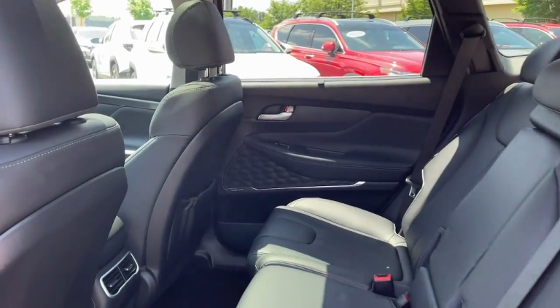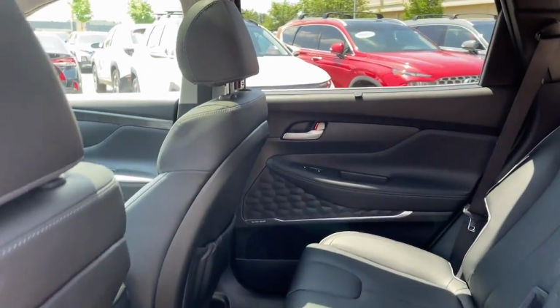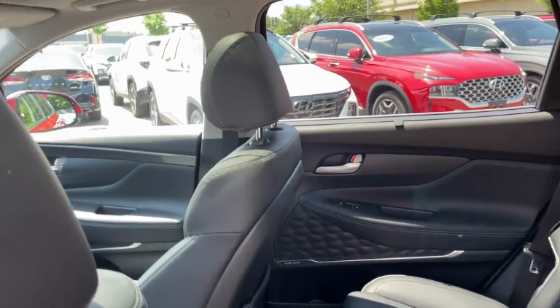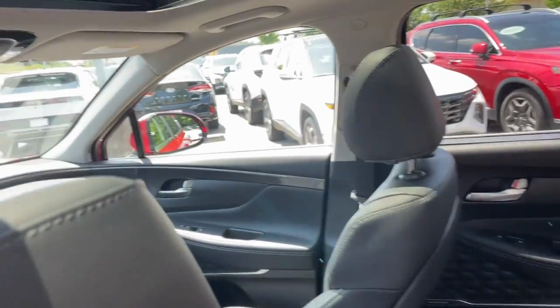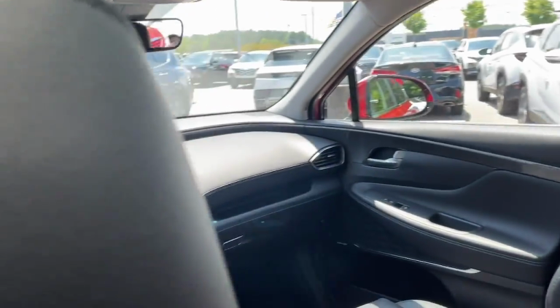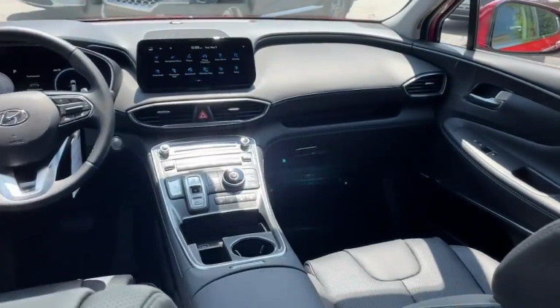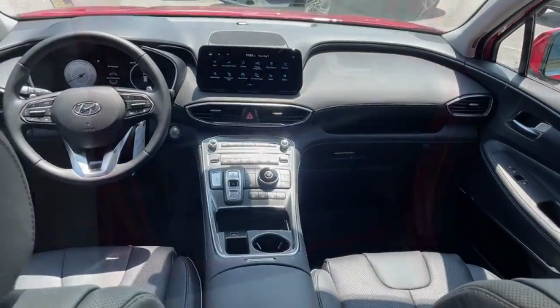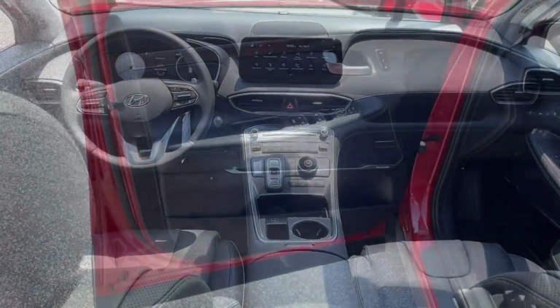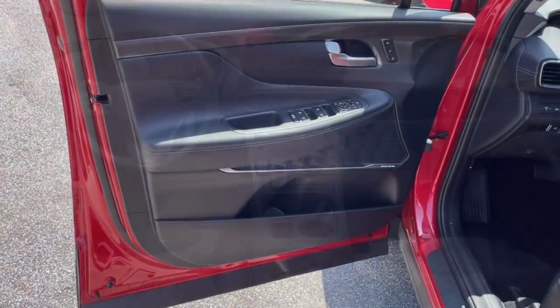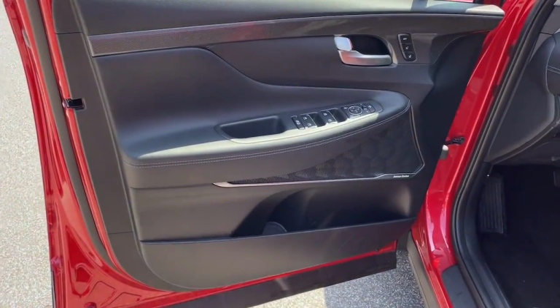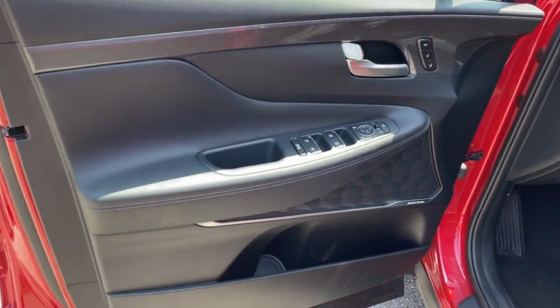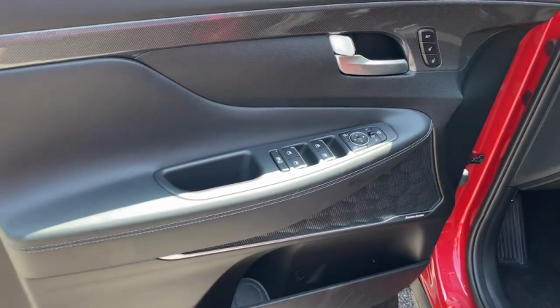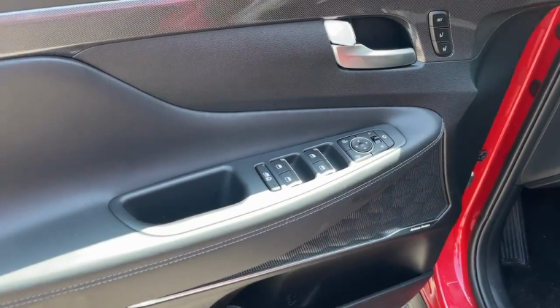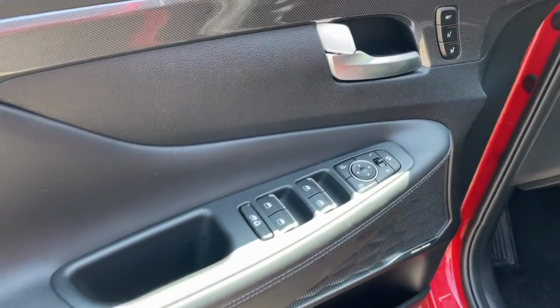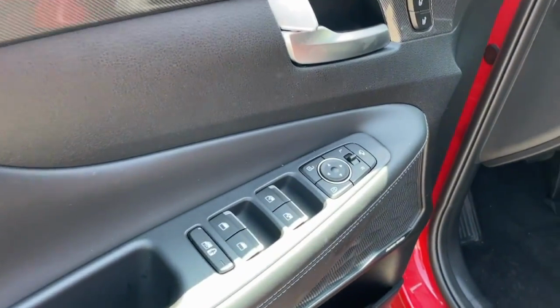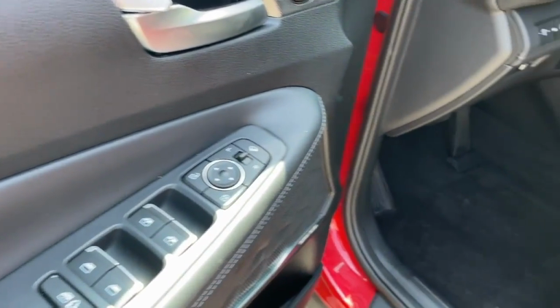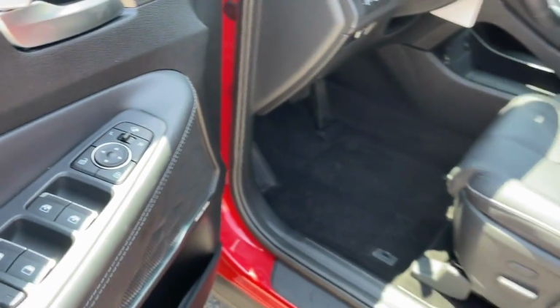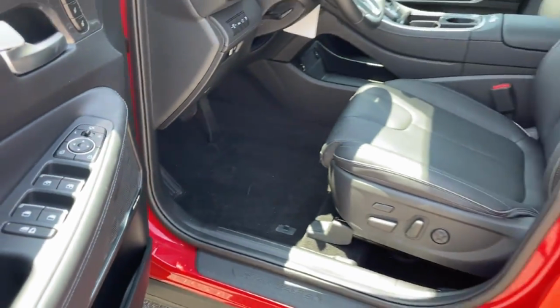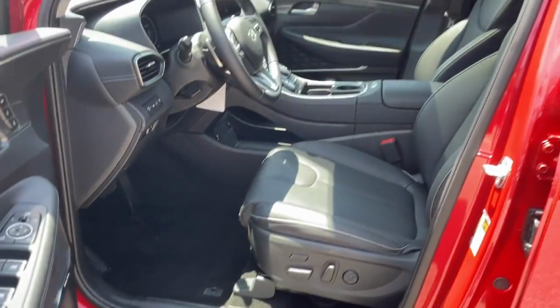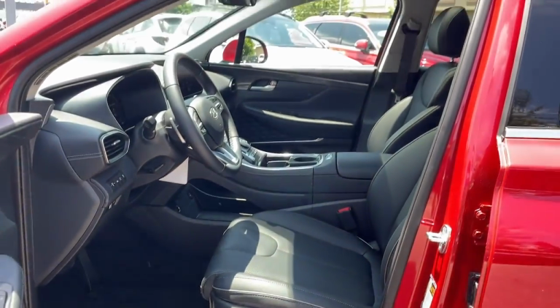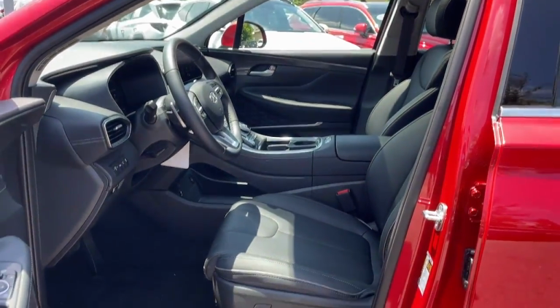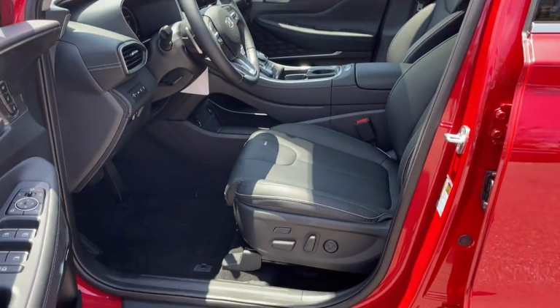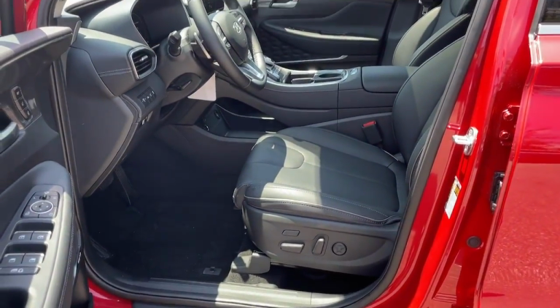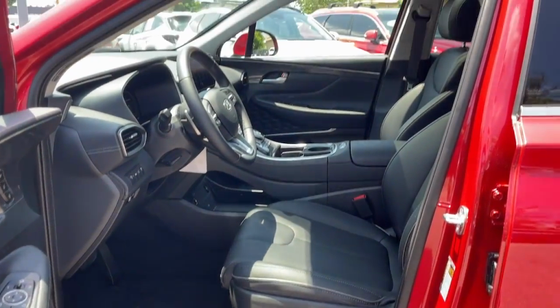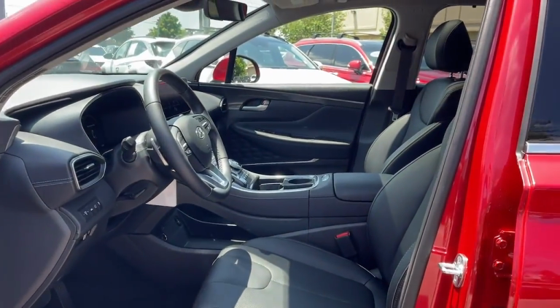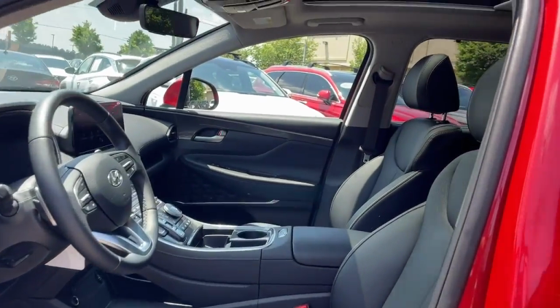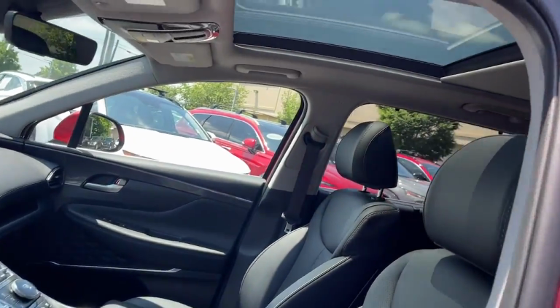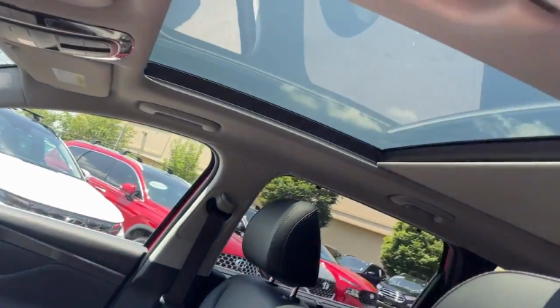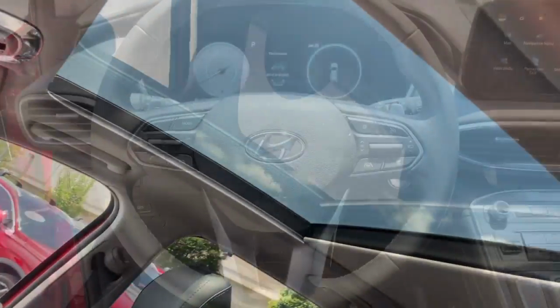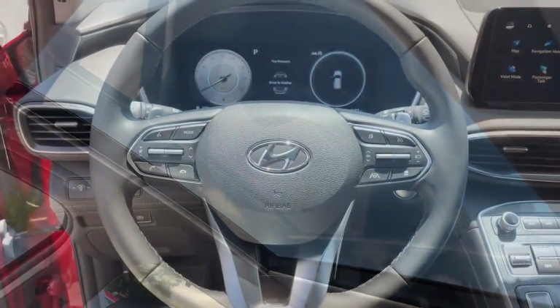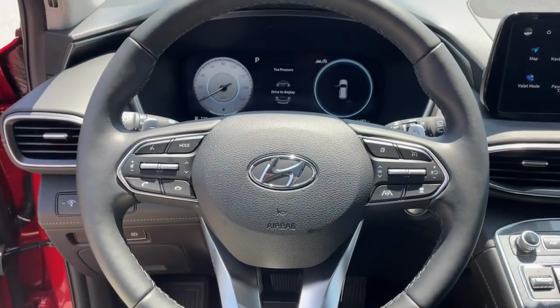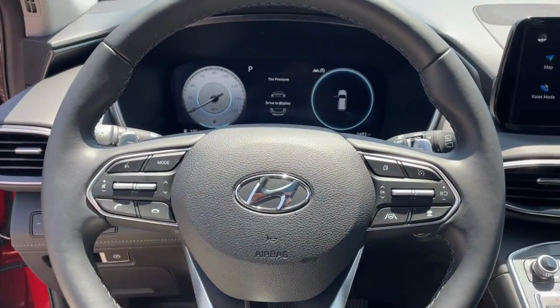Comfort blends with versatility in bold modern style in this striking Santa Fe. See for yourself when you take it out for a test drive. Our professional staff looks forward to giving you excellent service. Thank you.